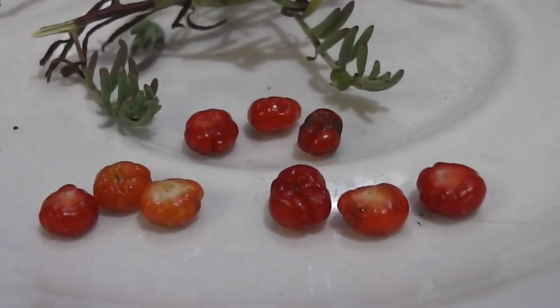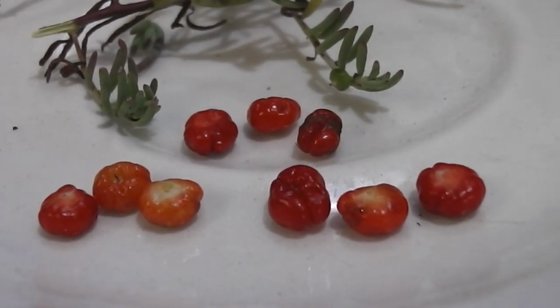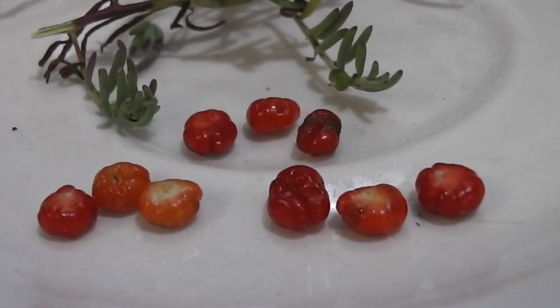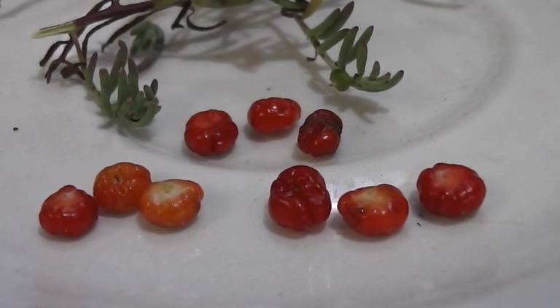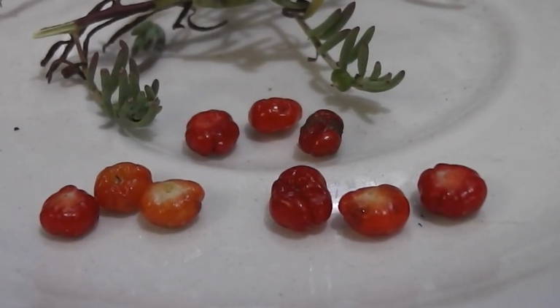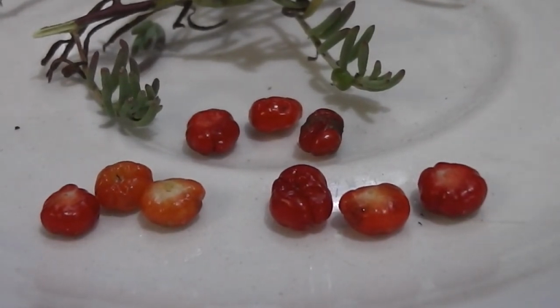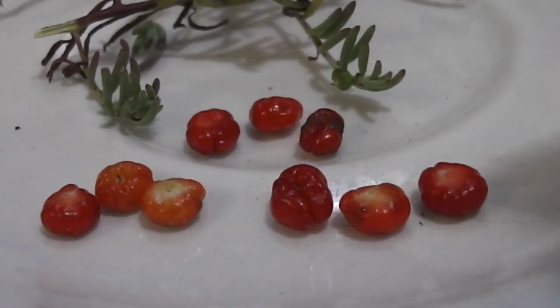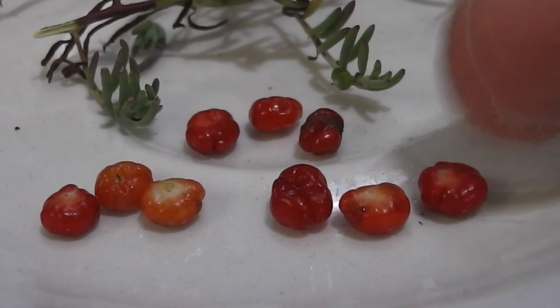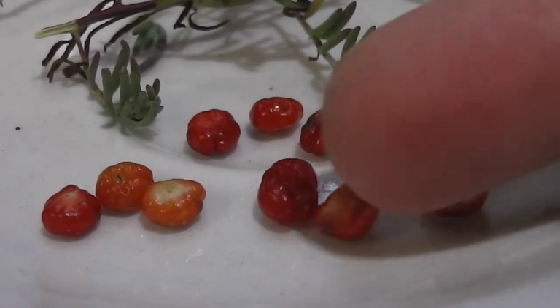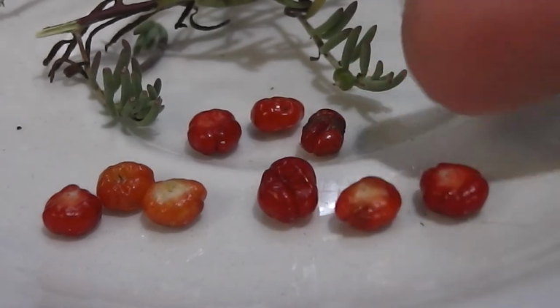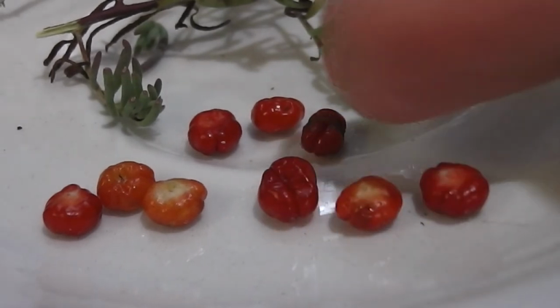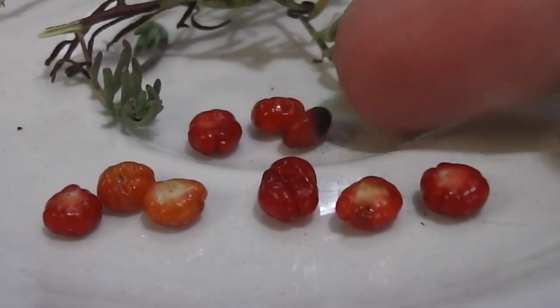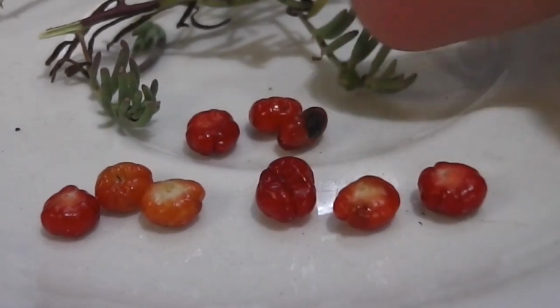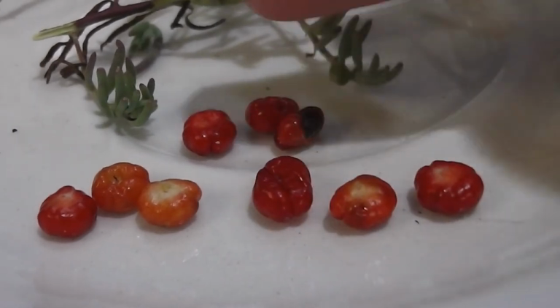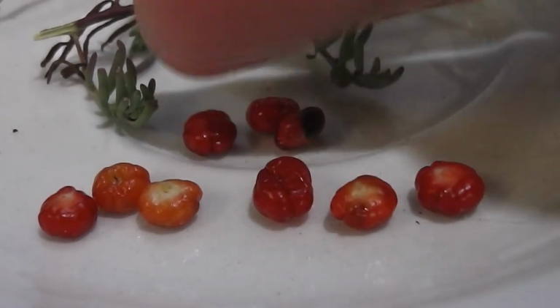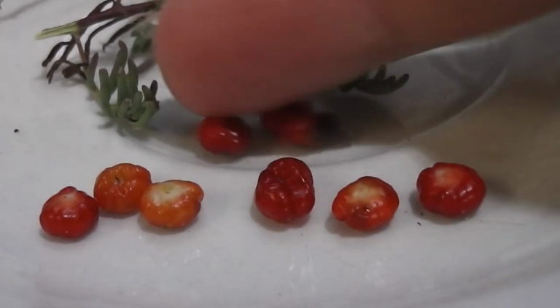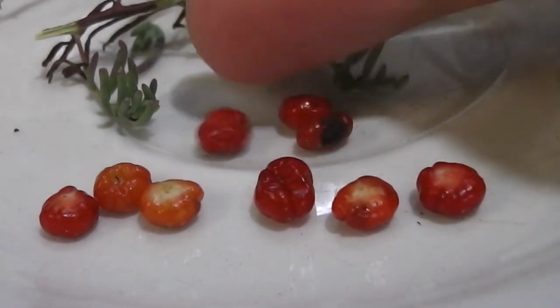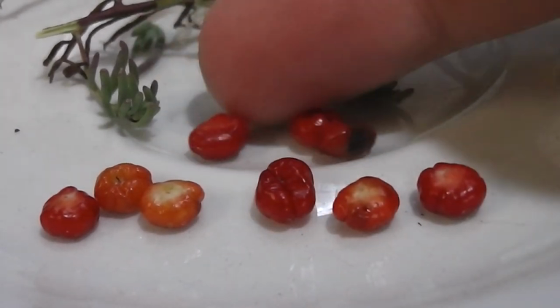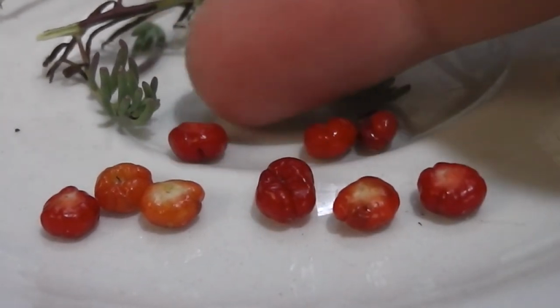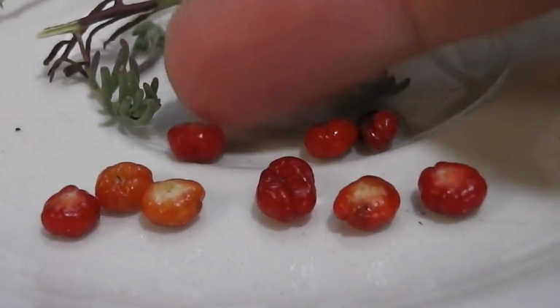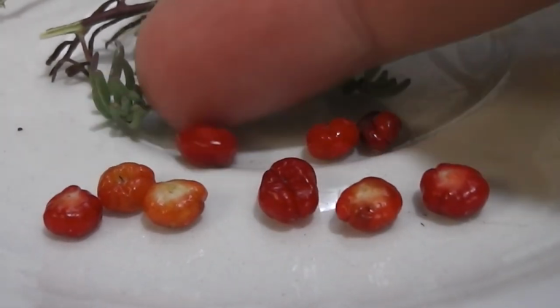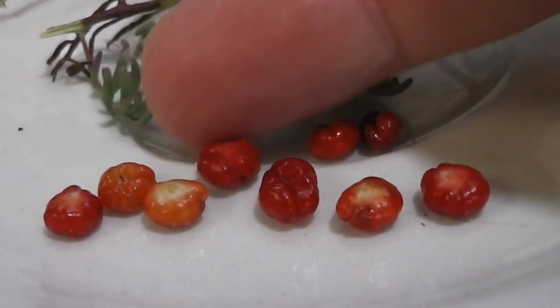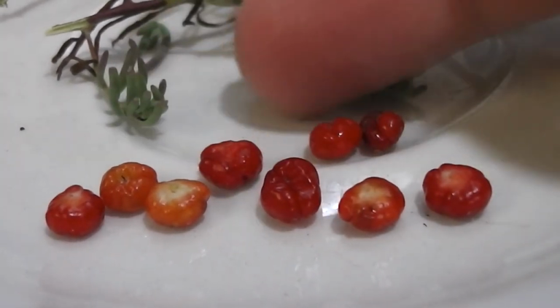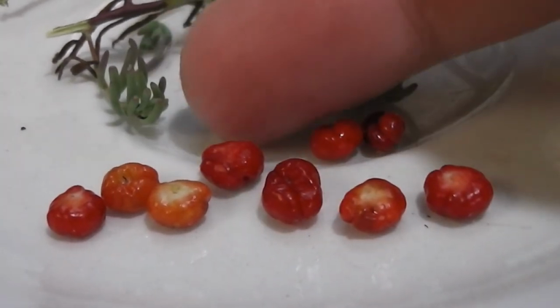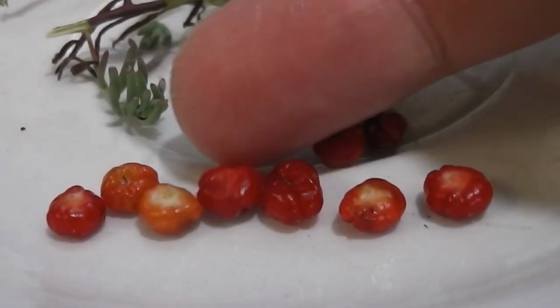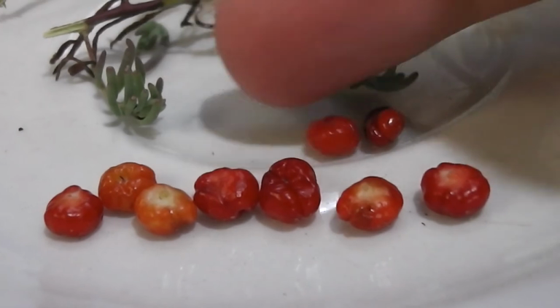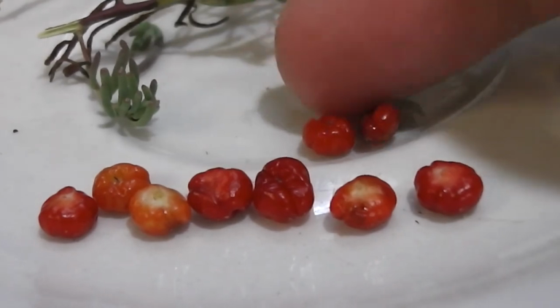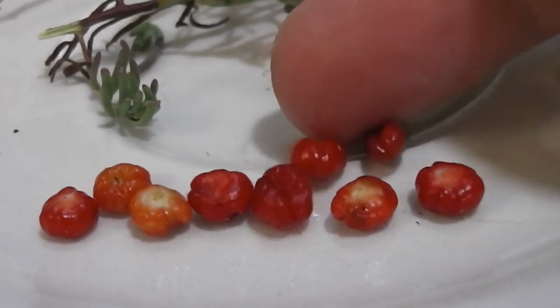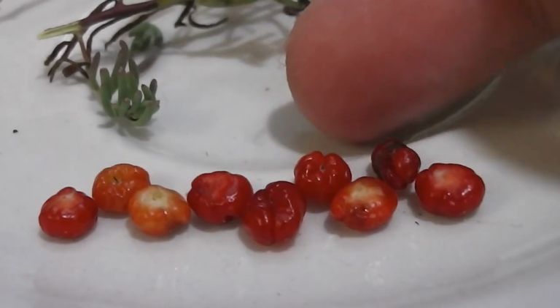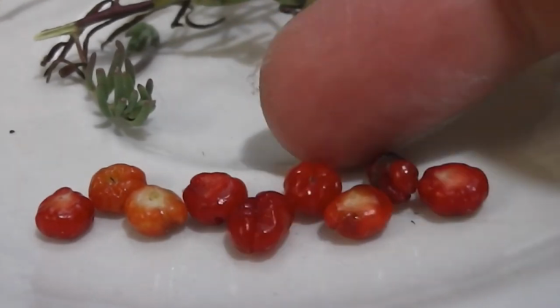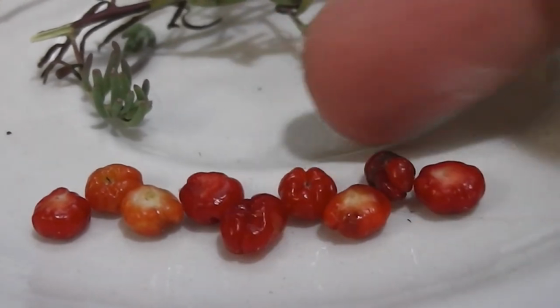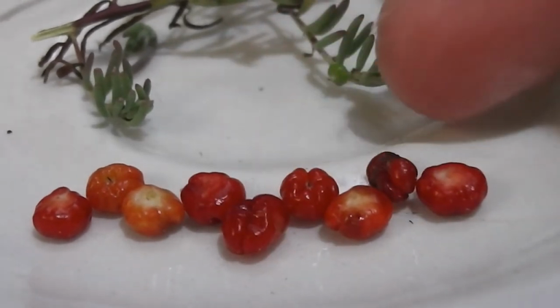They look like red jewels, don't they? Just like little red jewels. That's what they look like to me.